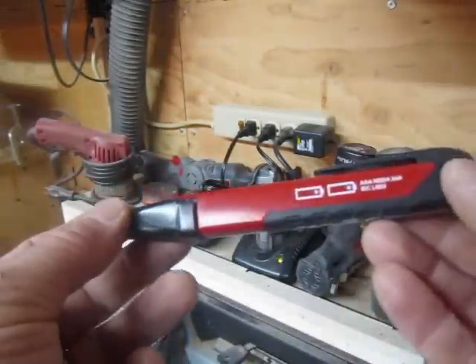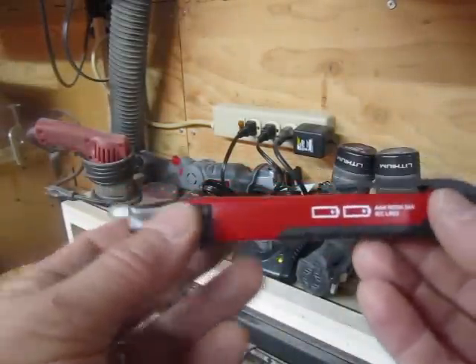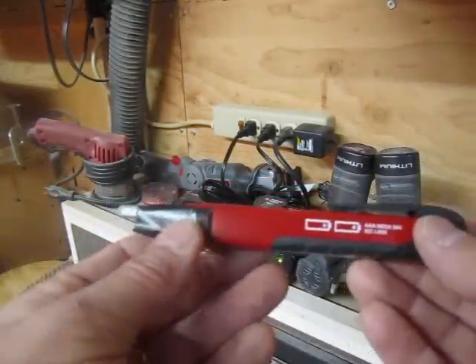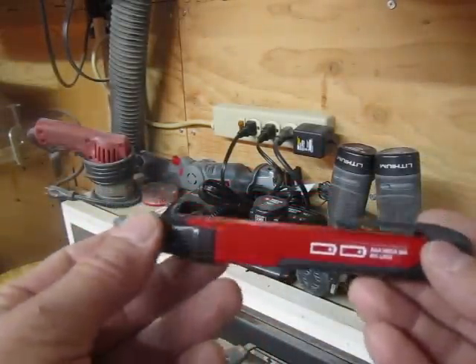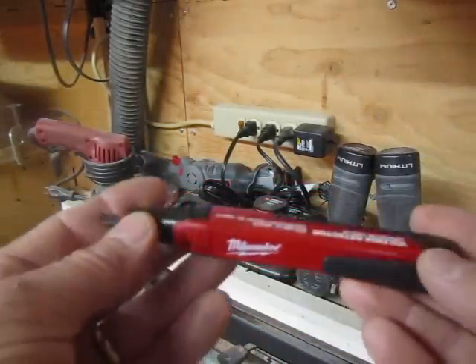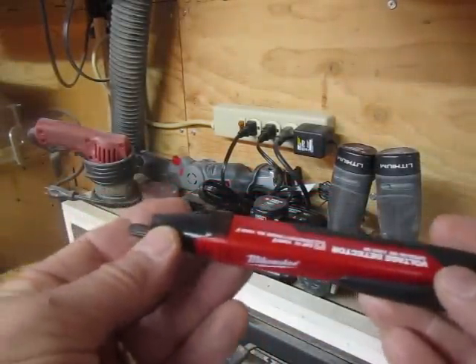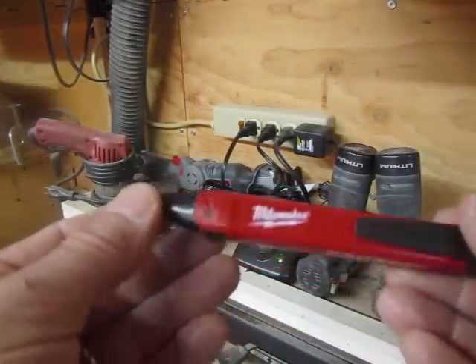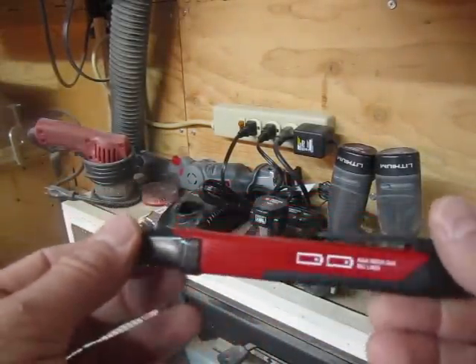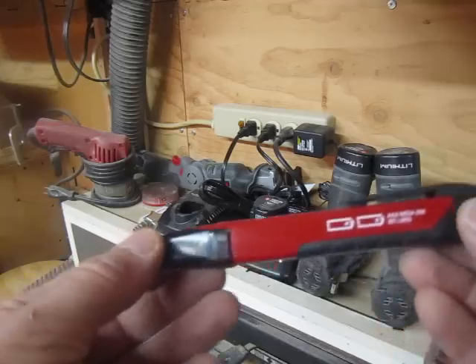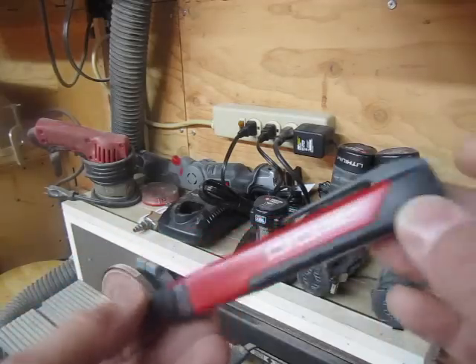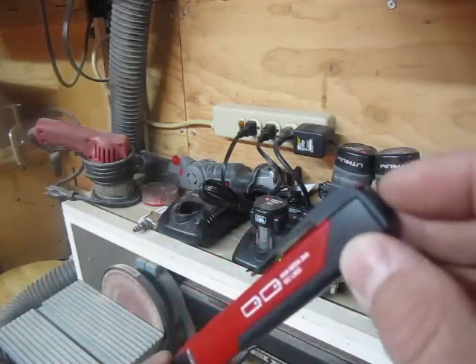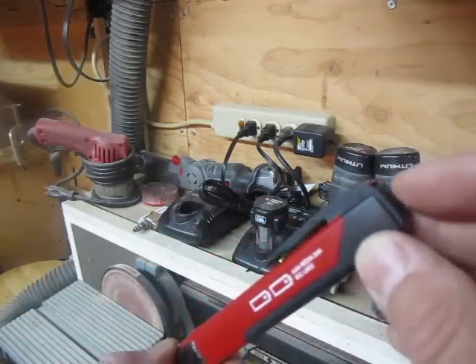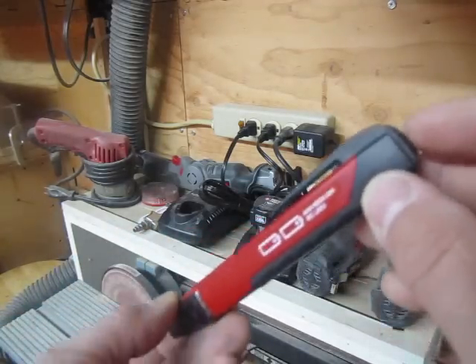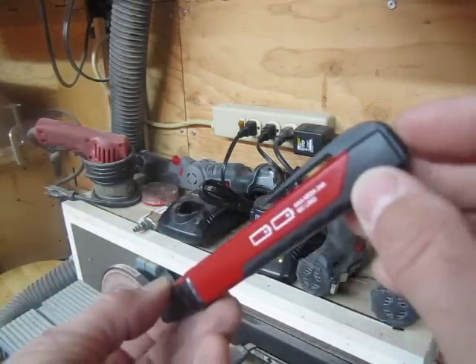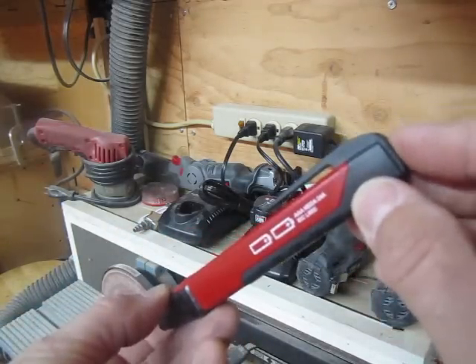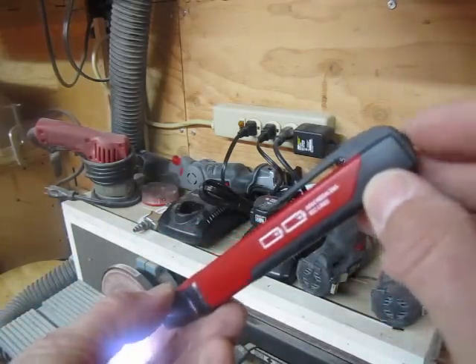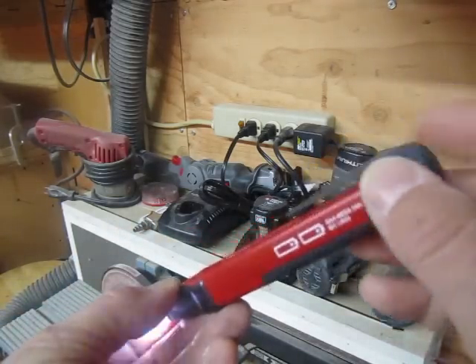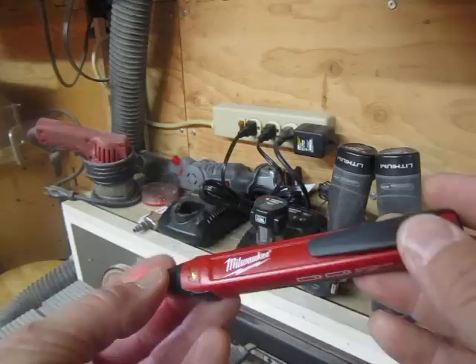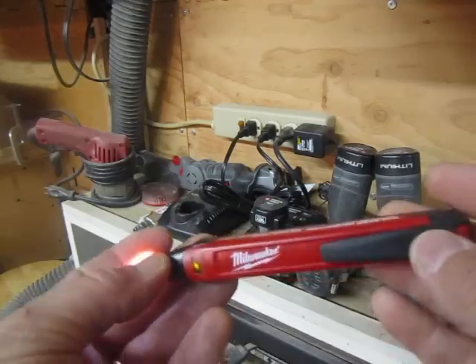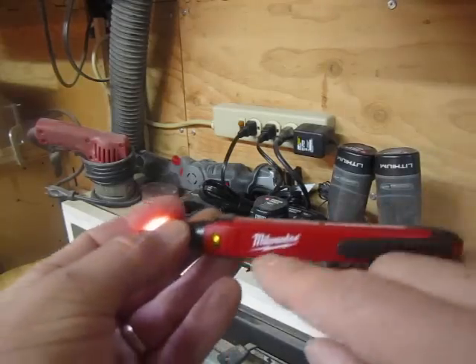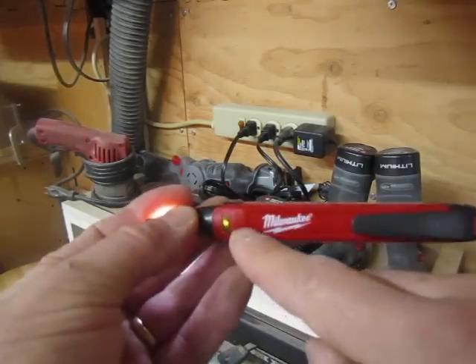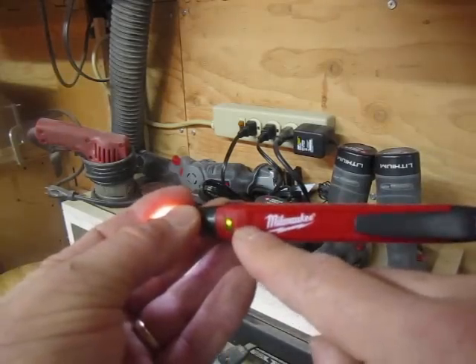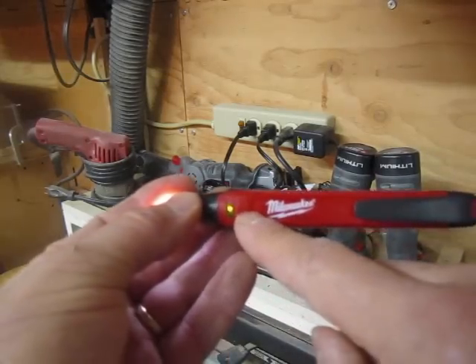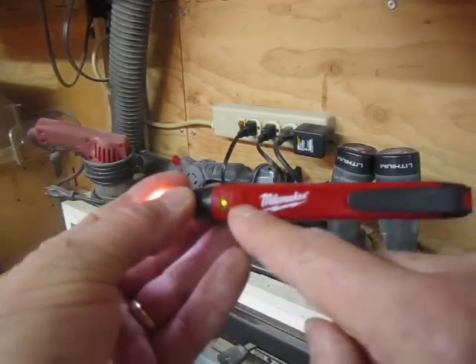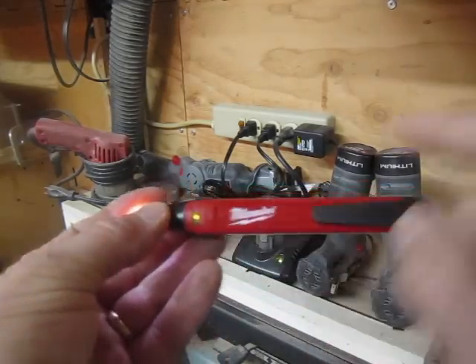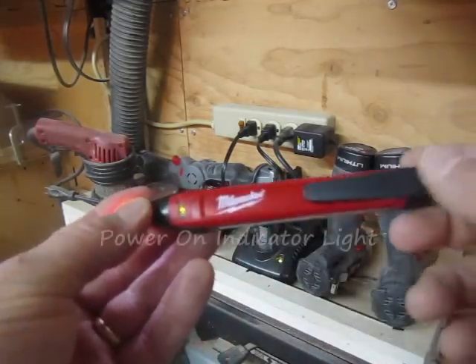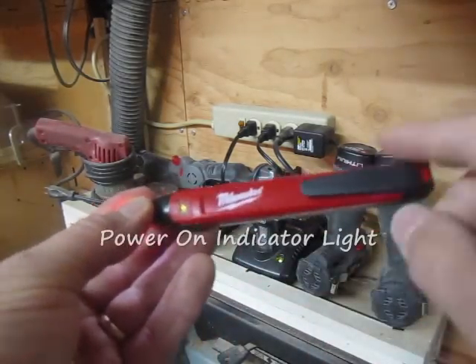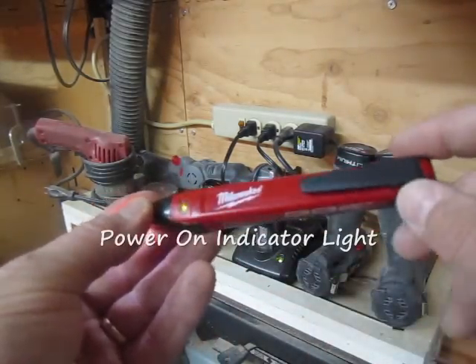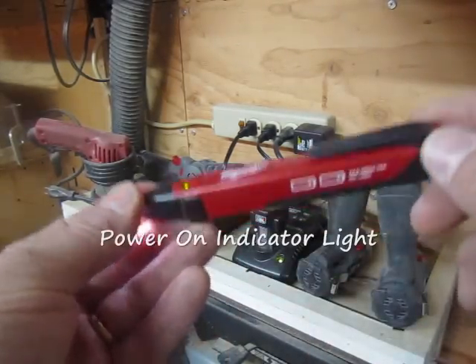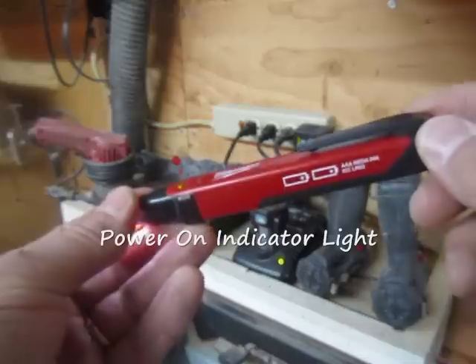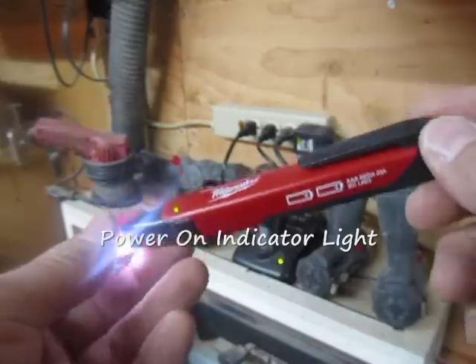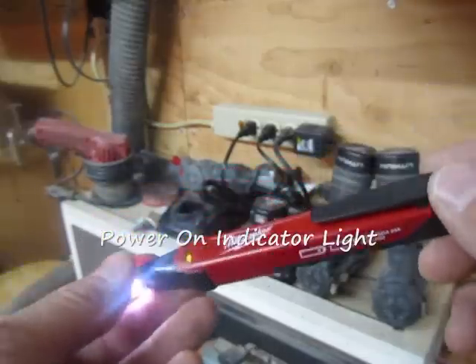The thing I like about this is it's got a couple of really nice features. You turn it on right here at the end just like a pen. This green light right here is an indicator to let you know that the power is on and this tool is actually running.